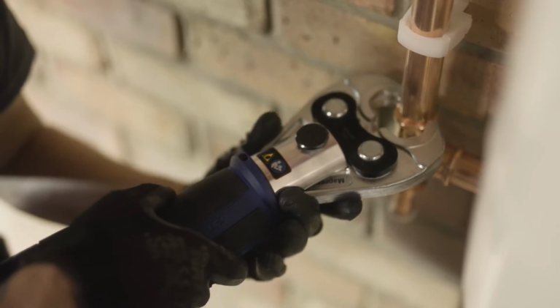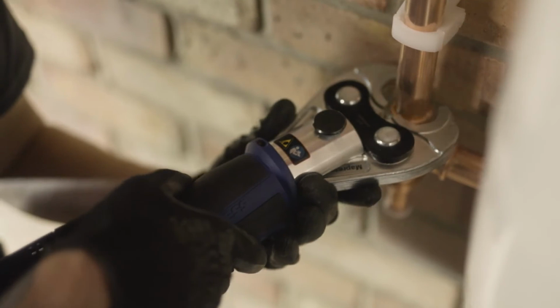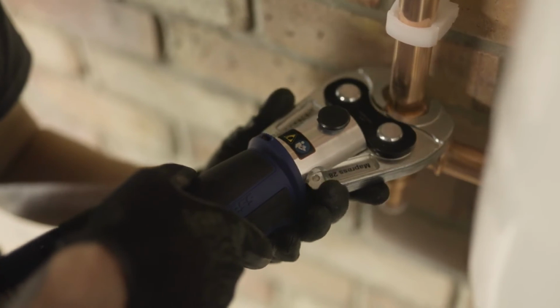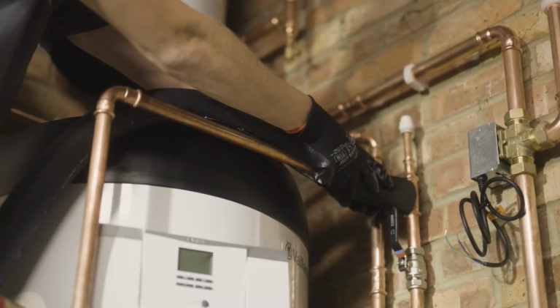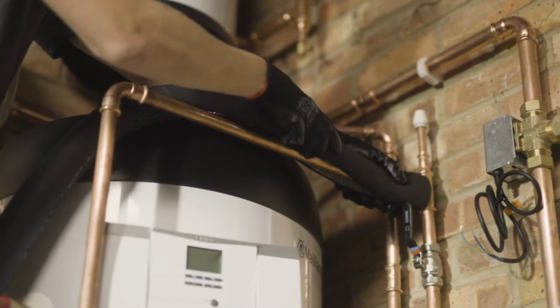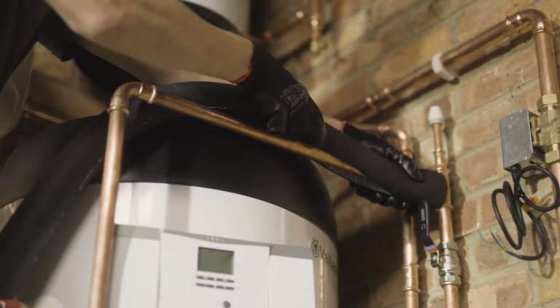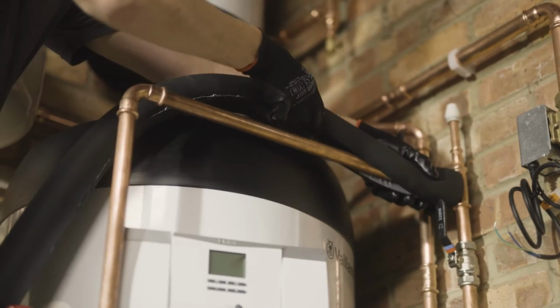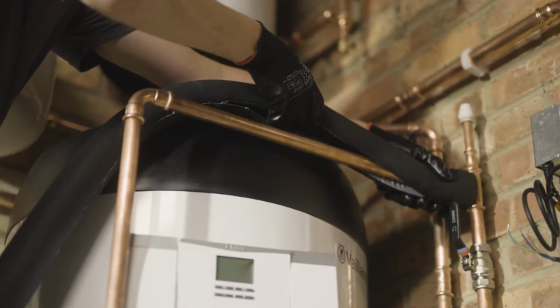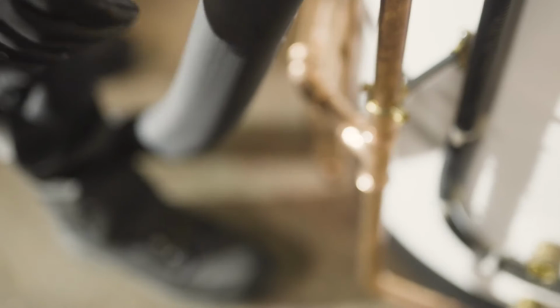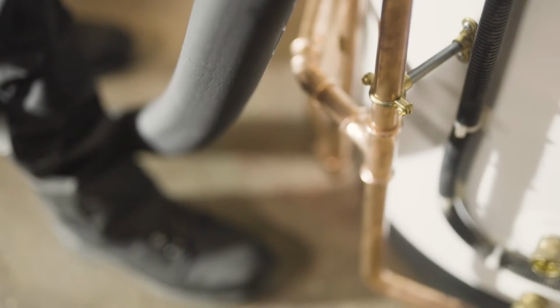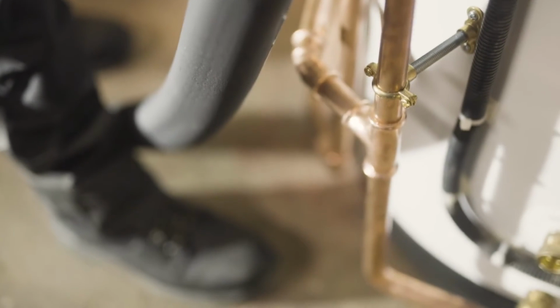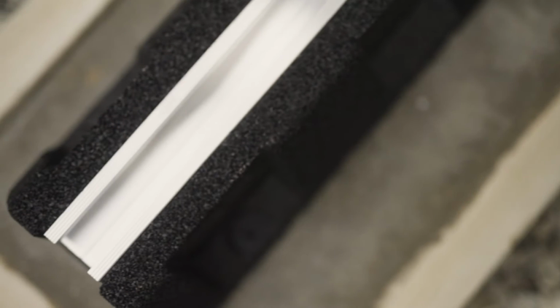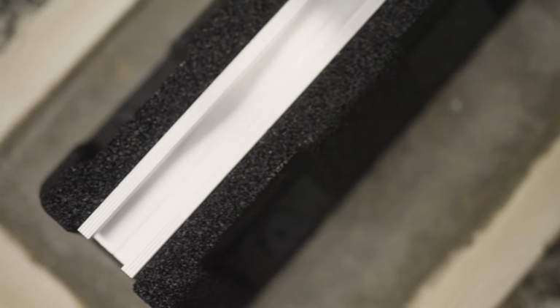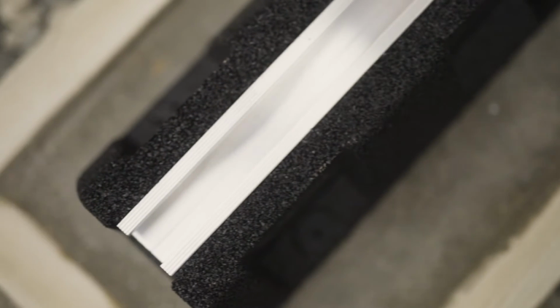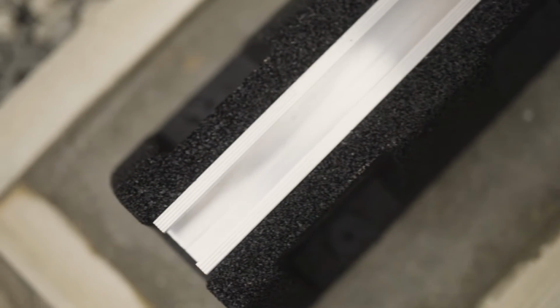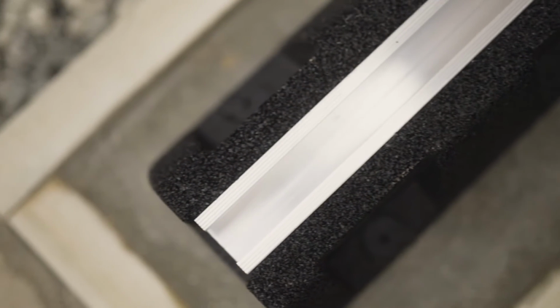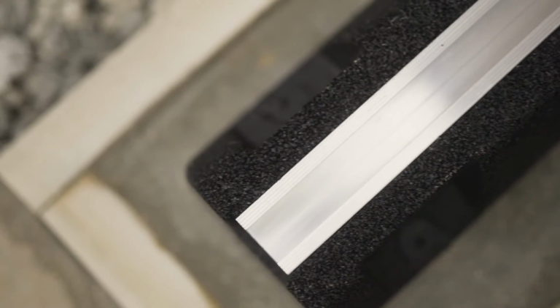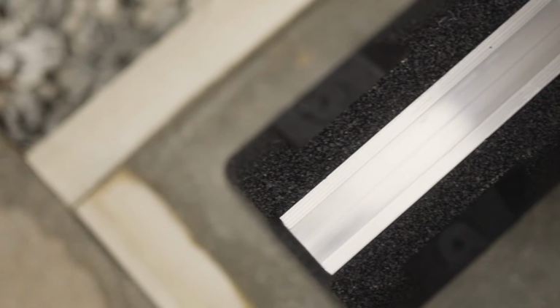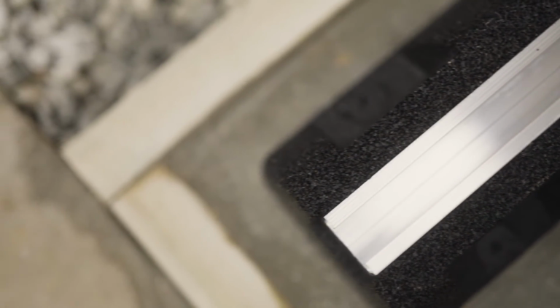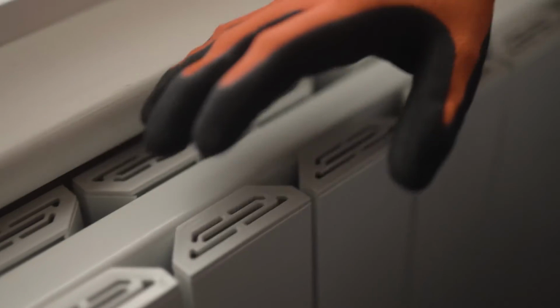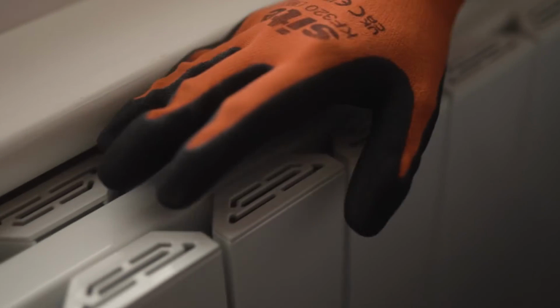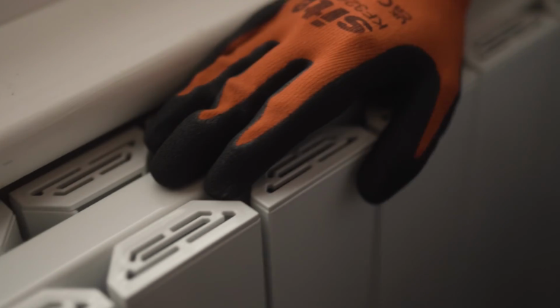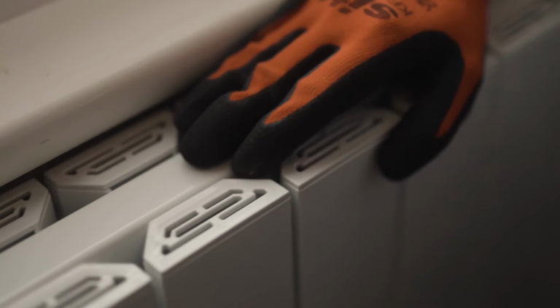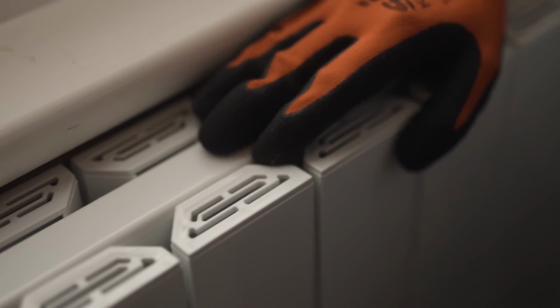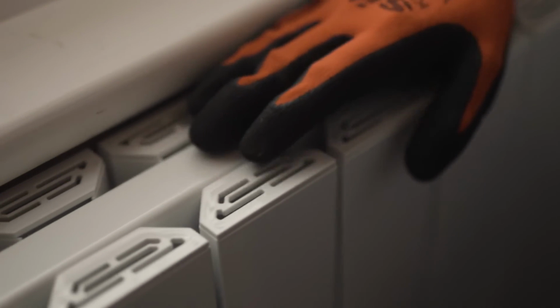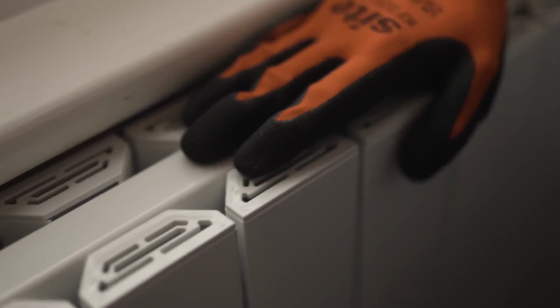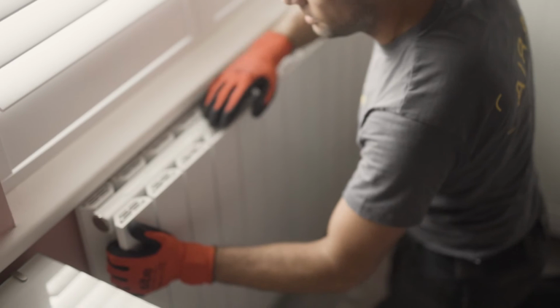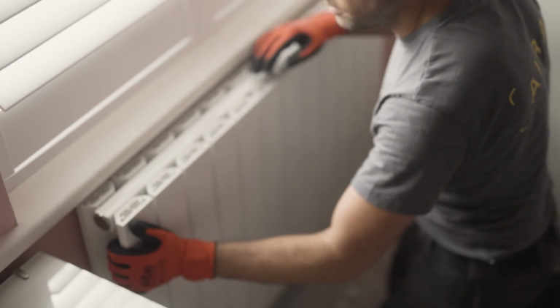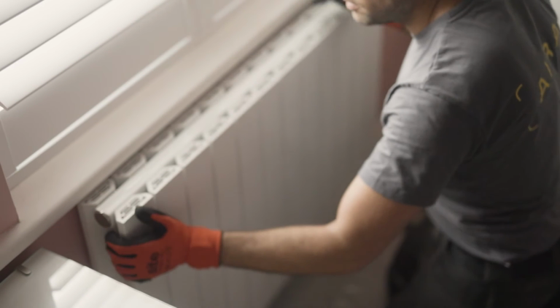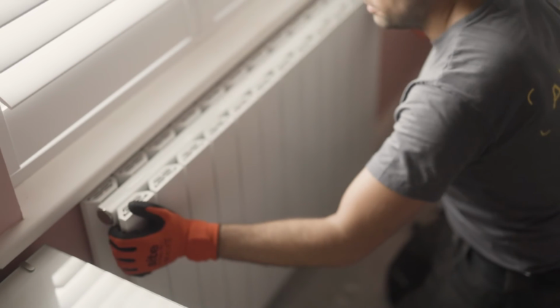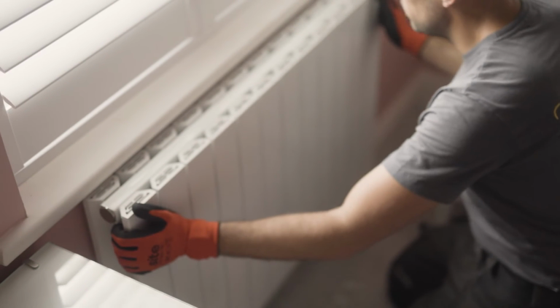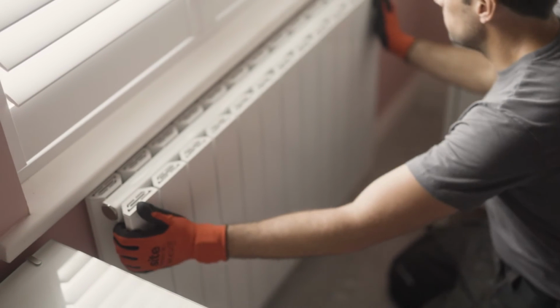We use premium products, whether it's insulation, pipework or fittings. To increase efficiency, sometimes AERA will recommend changes, which will be discussed during your home energy assessment.